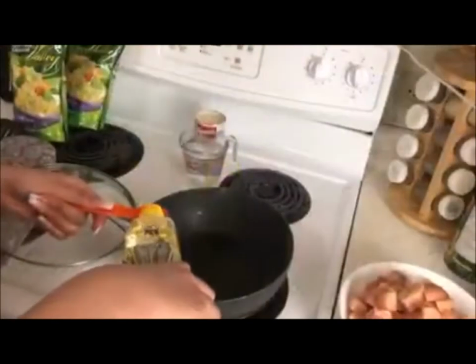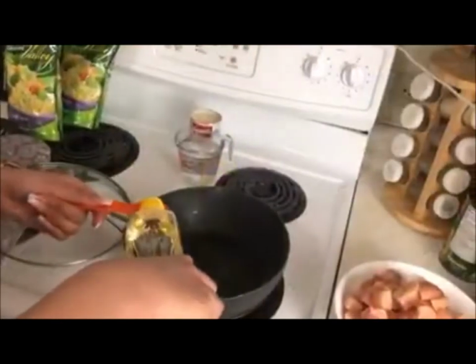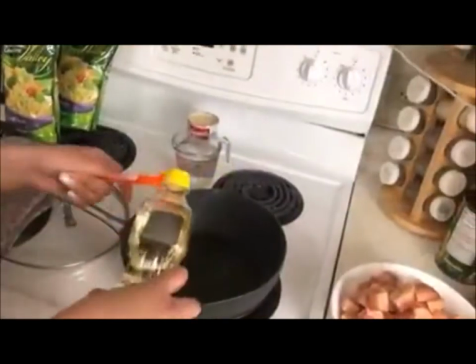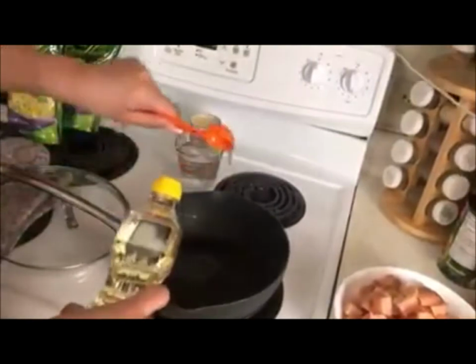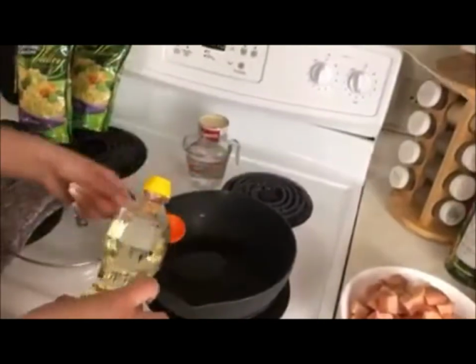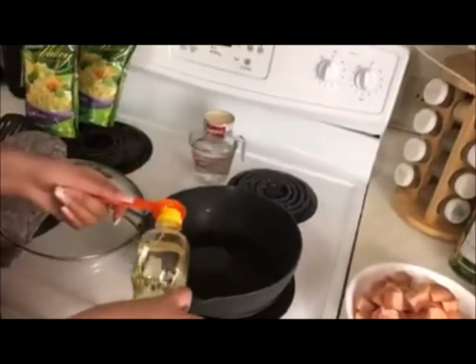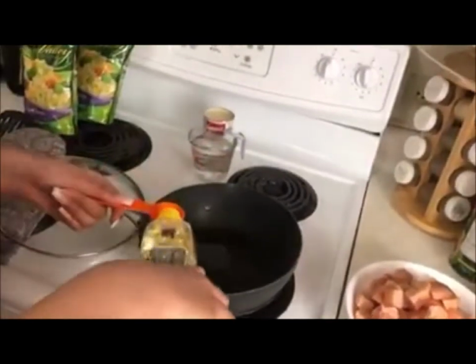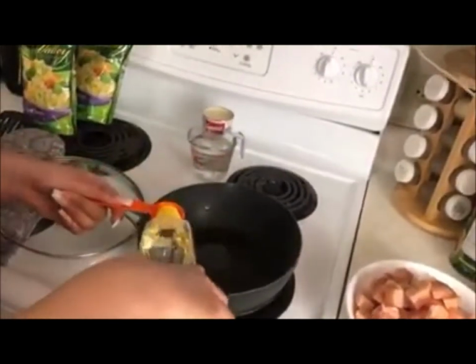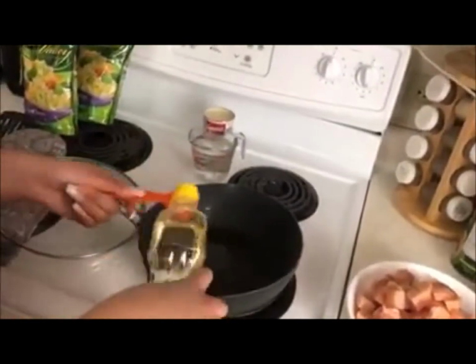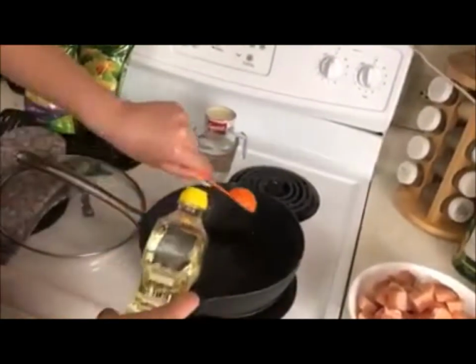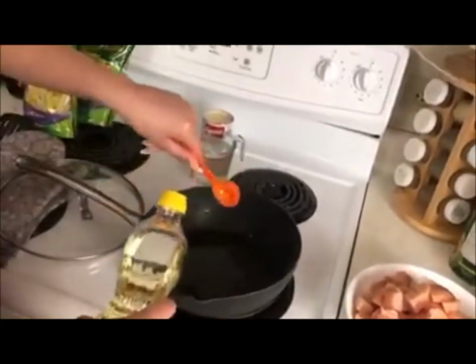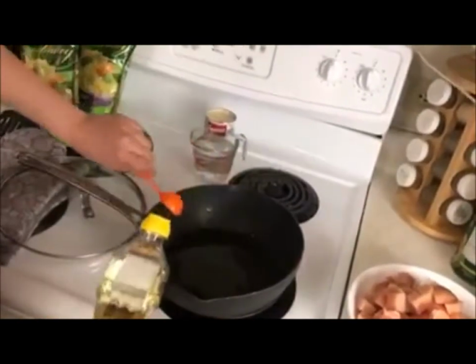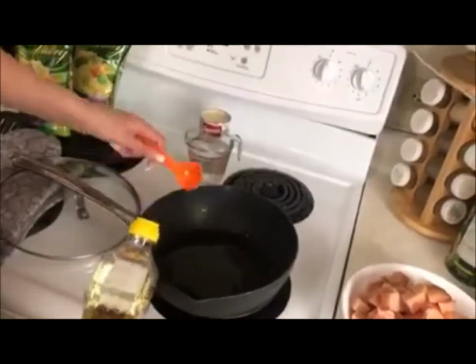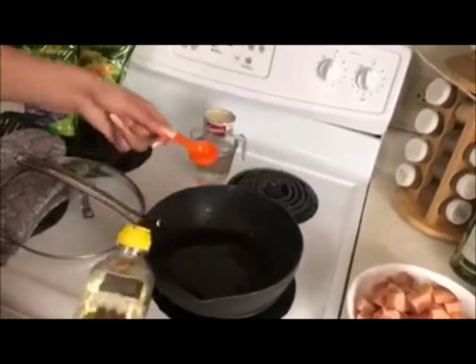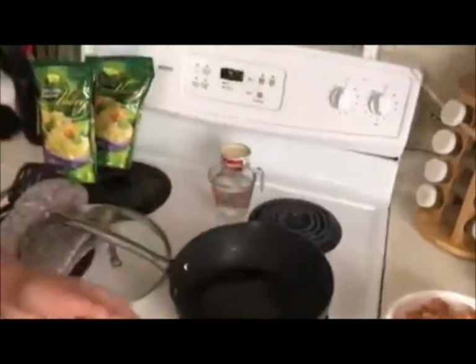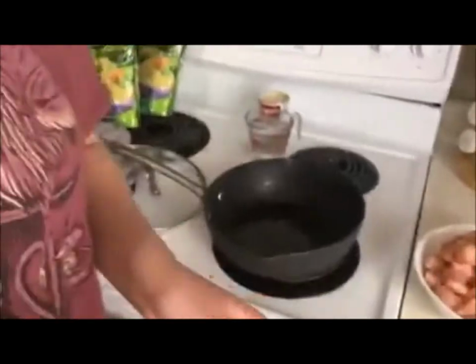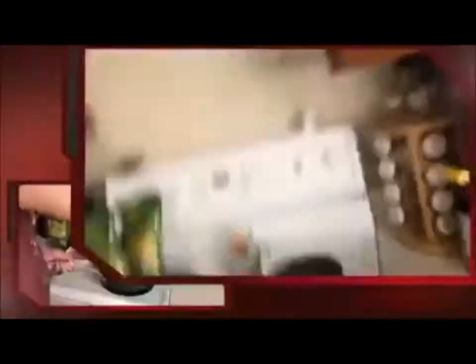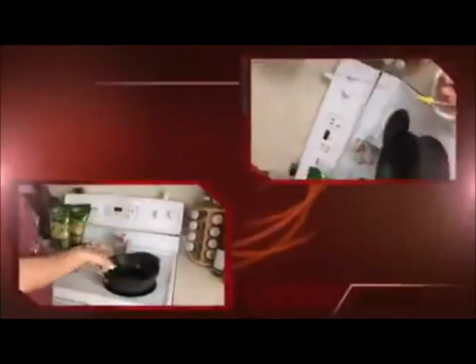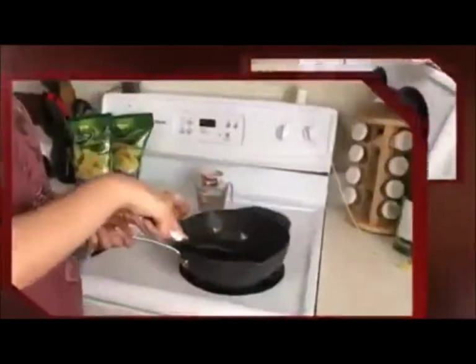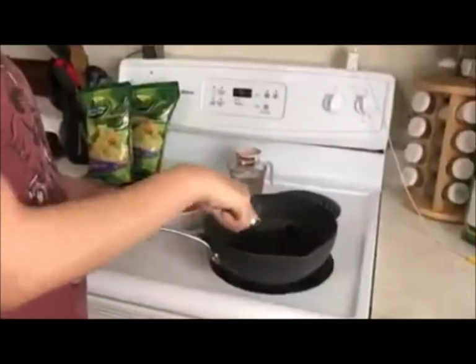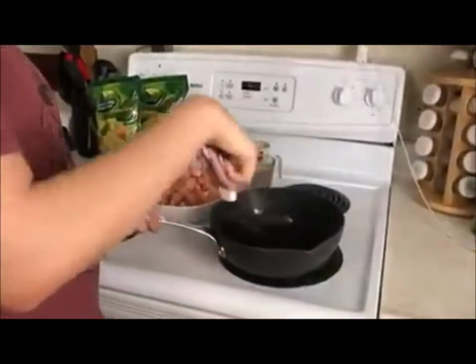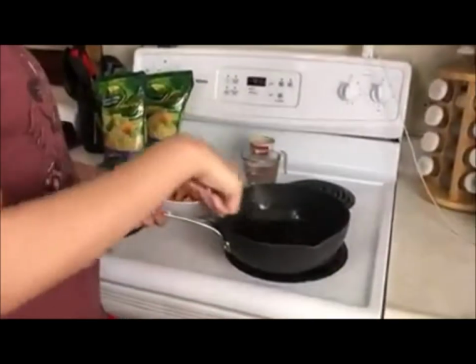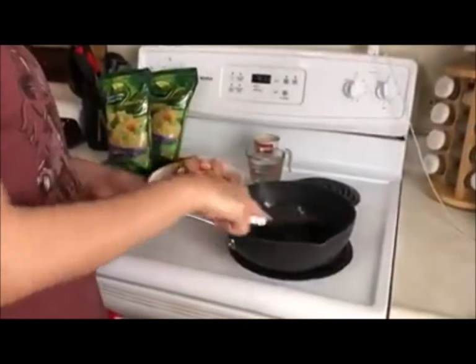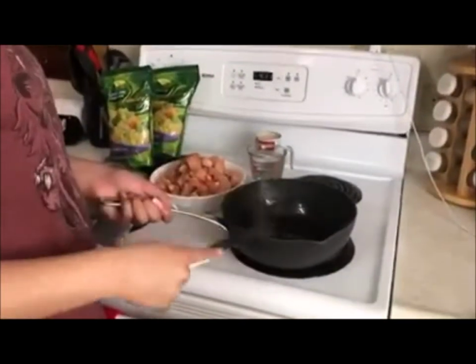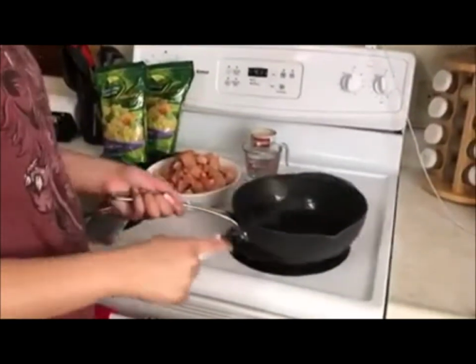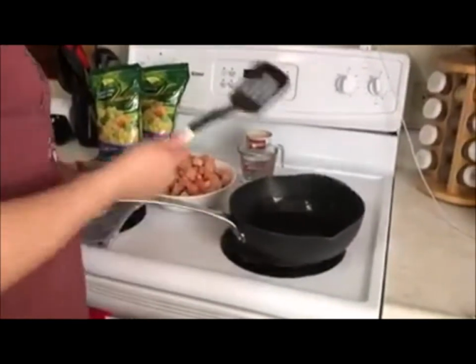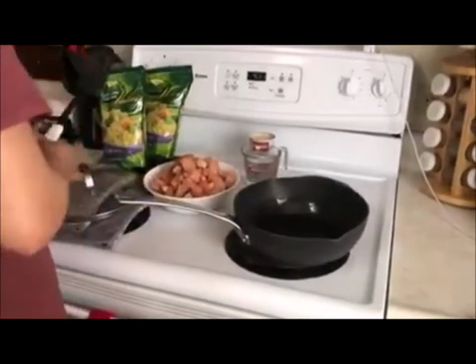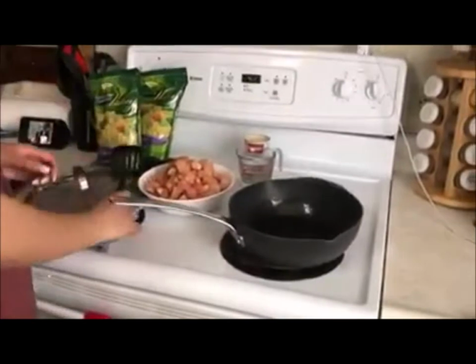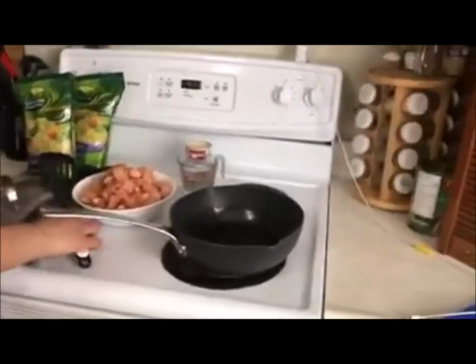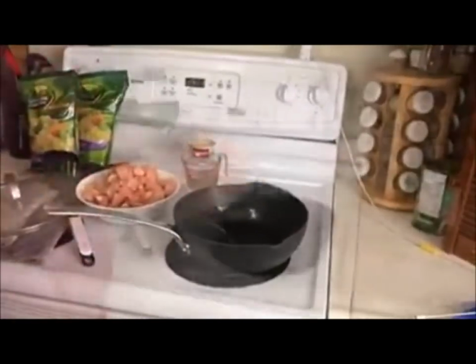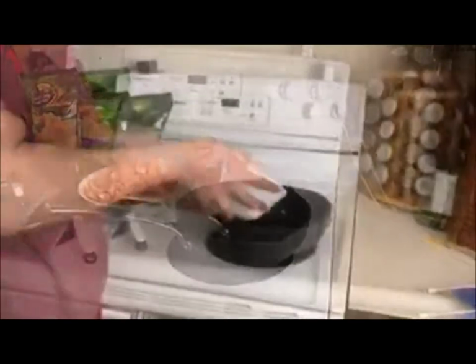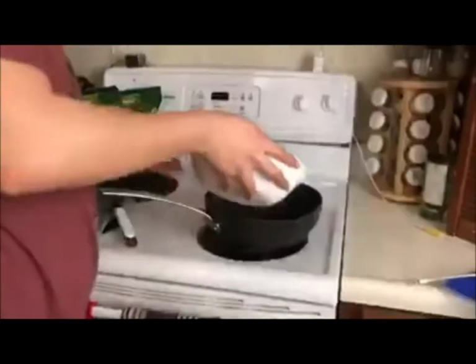Step 1: Add the oil and heat it up. Step 2: When the oil is hot, put the meat in.